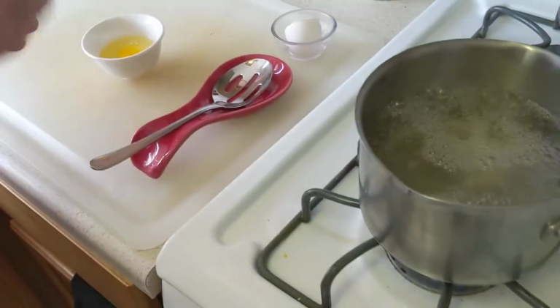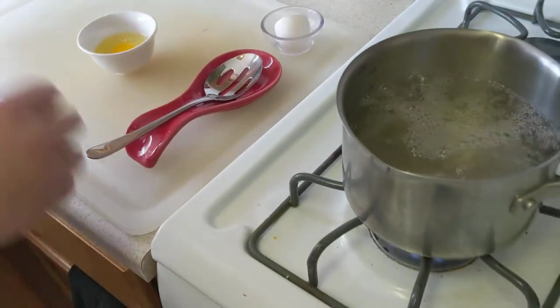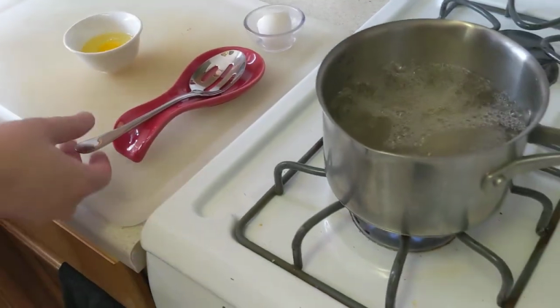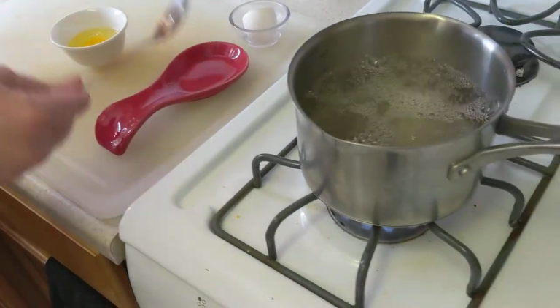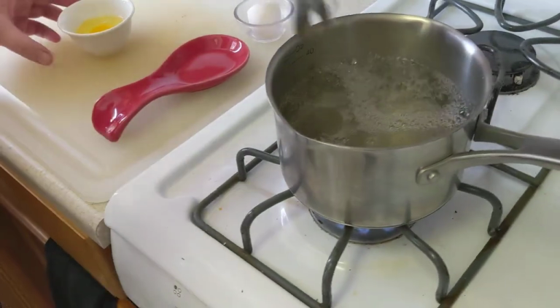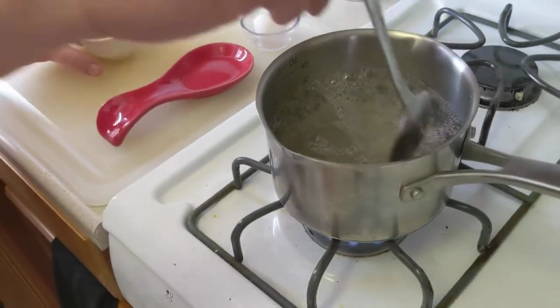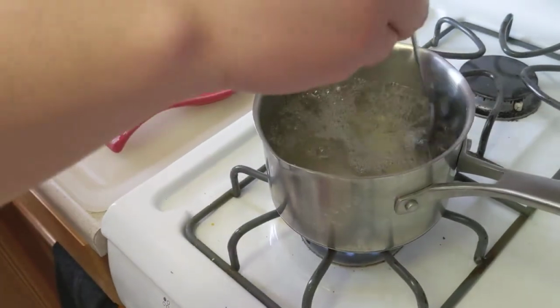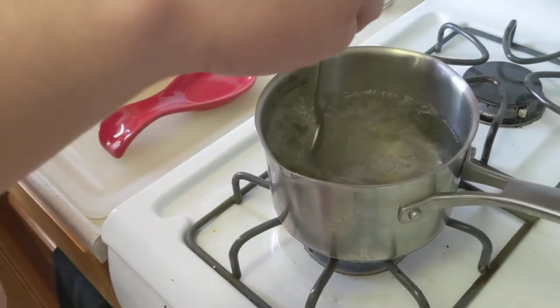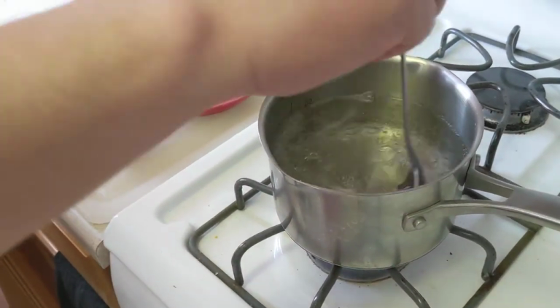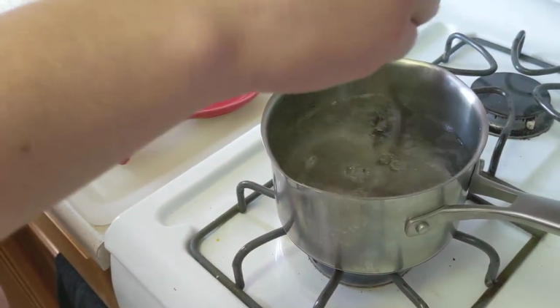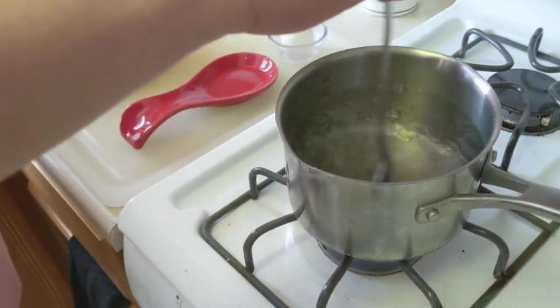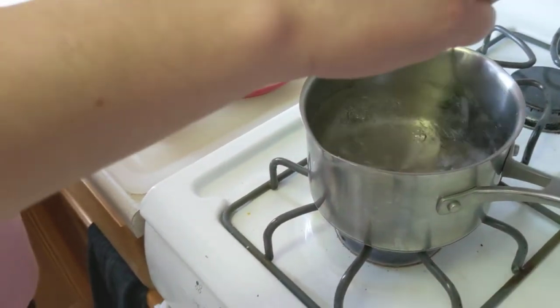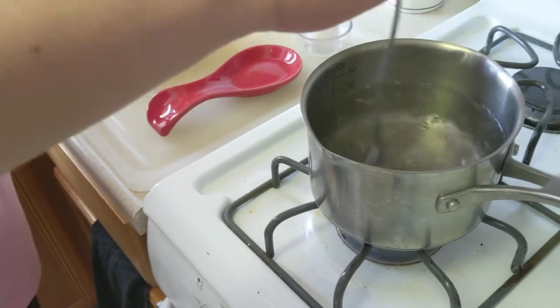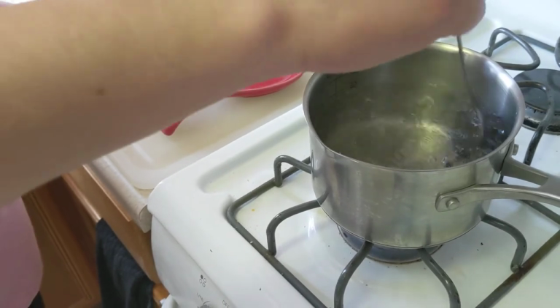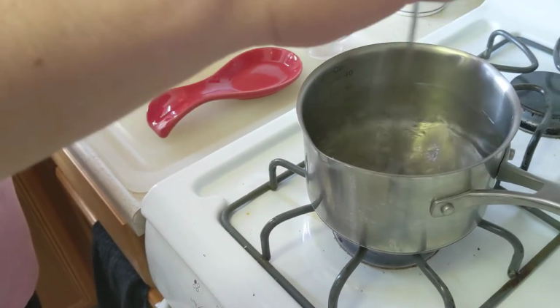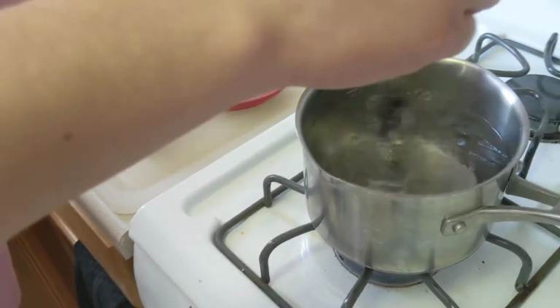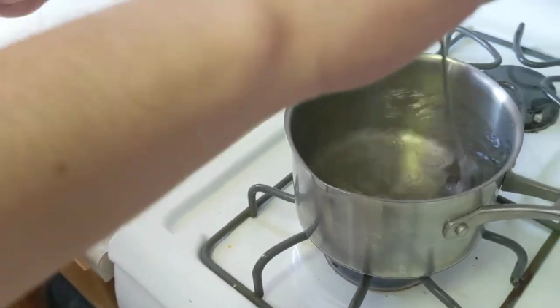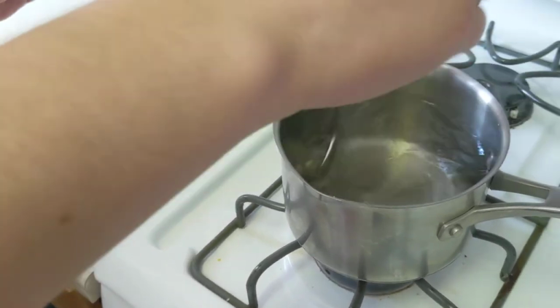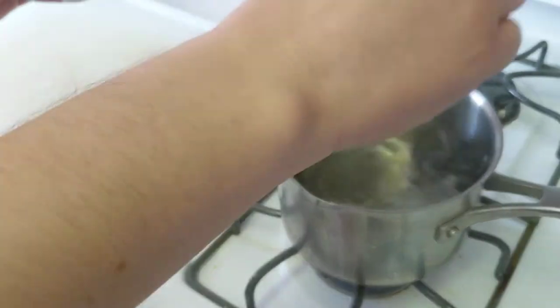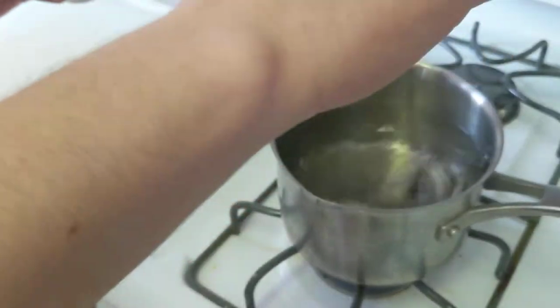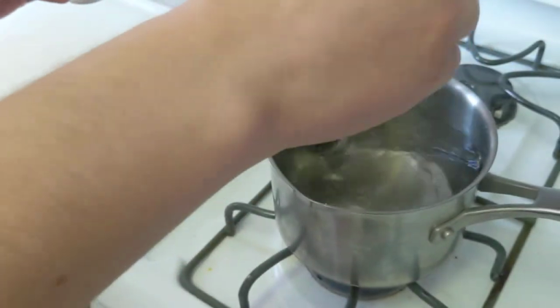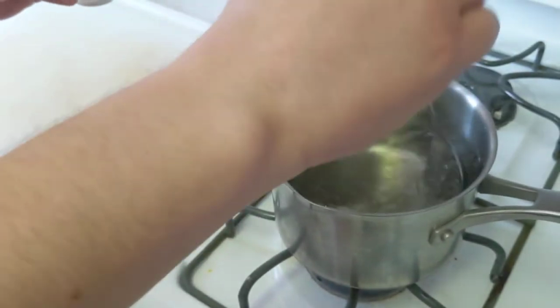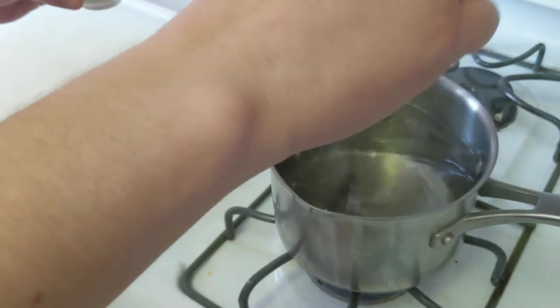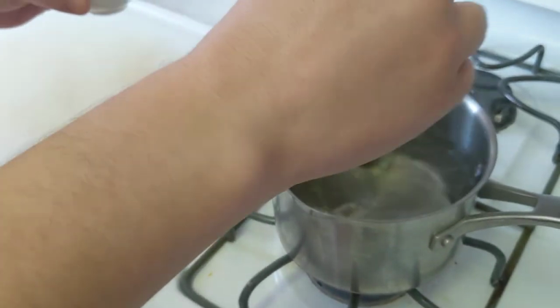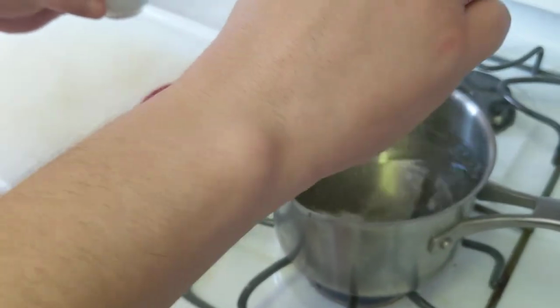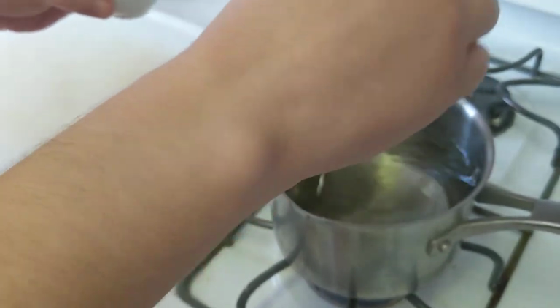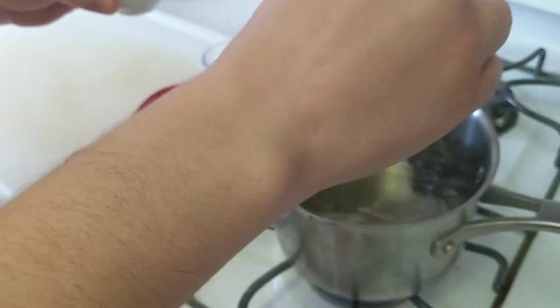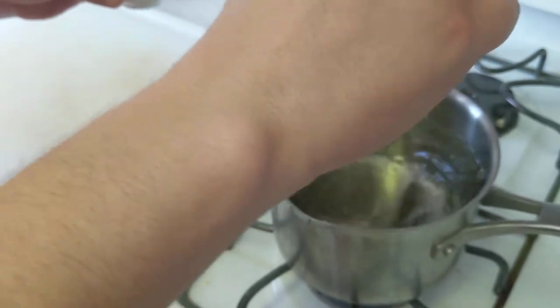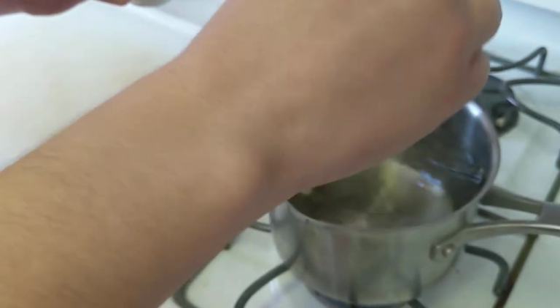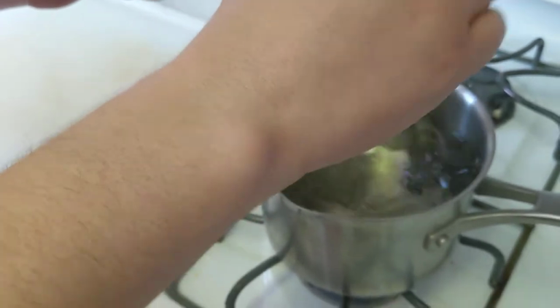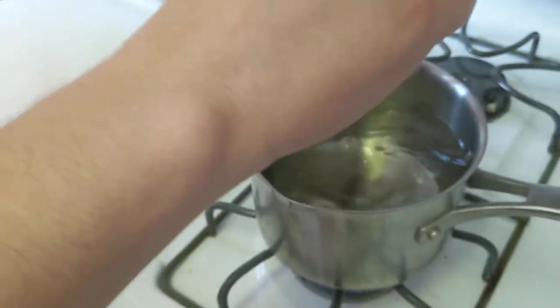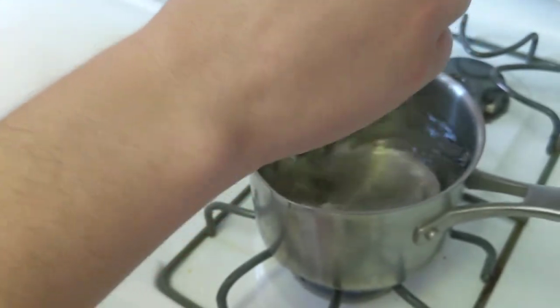Next step is to stir this to make a little tornado. This motion will help you, and you'll see here in a moment.